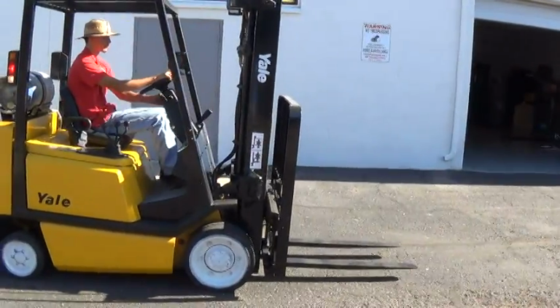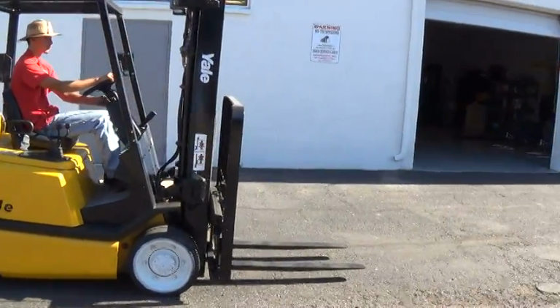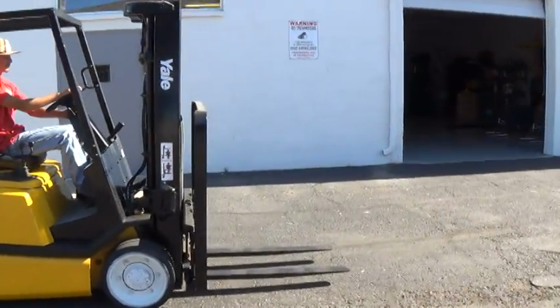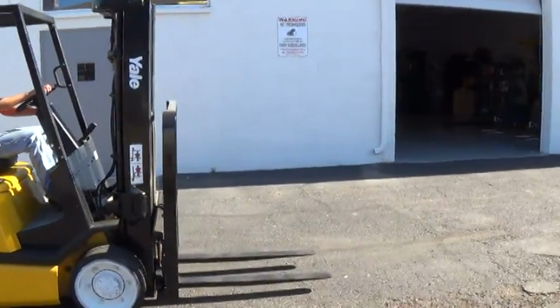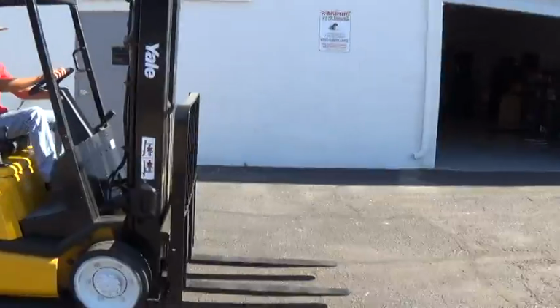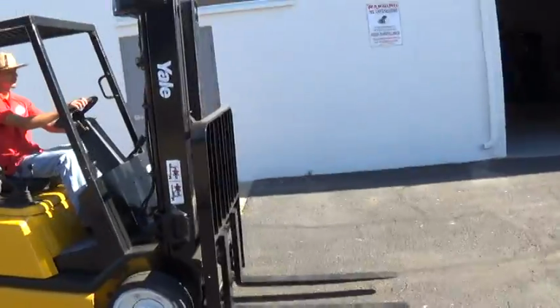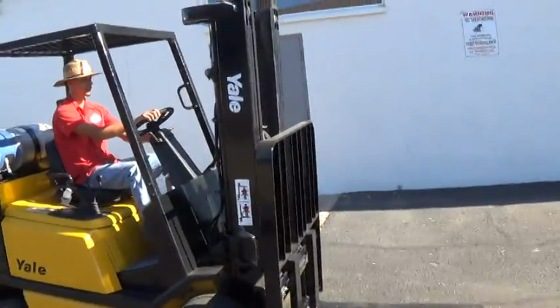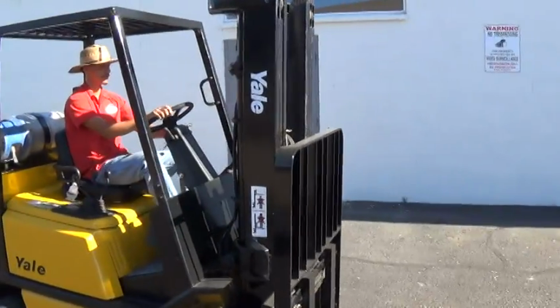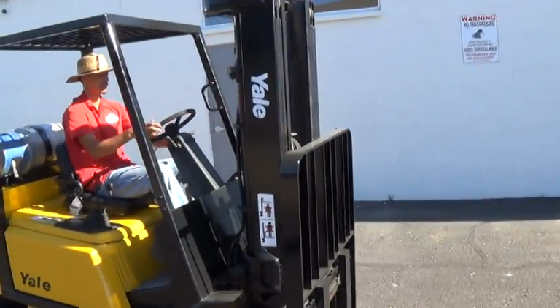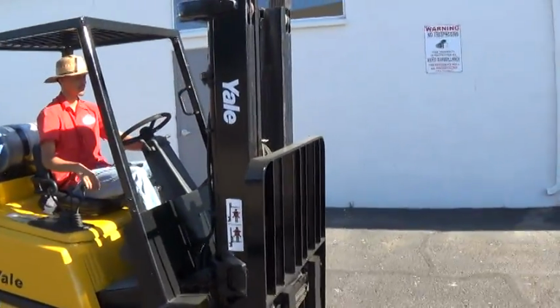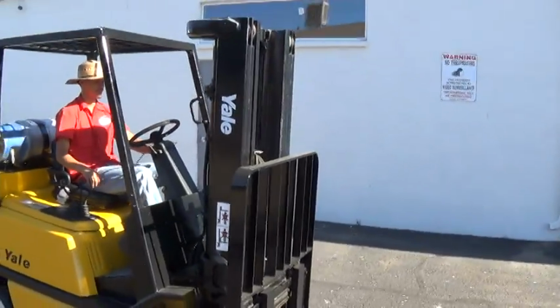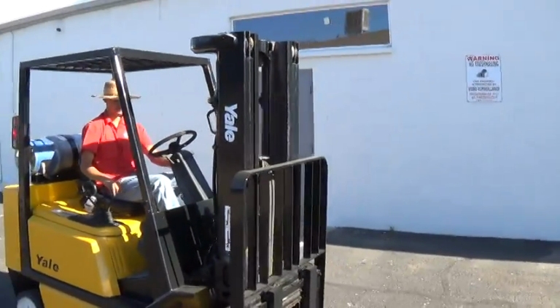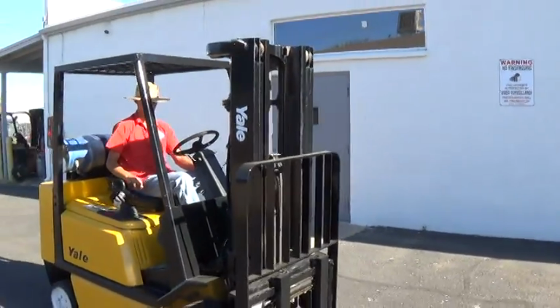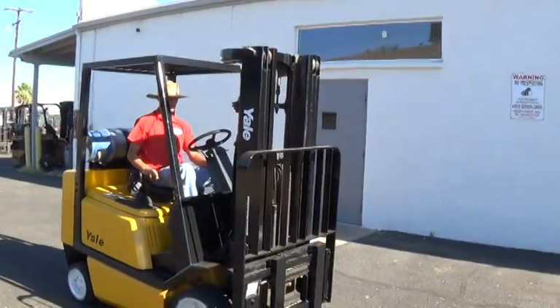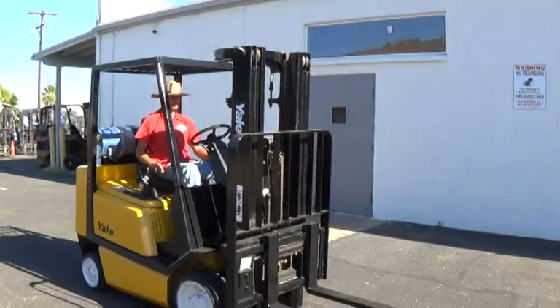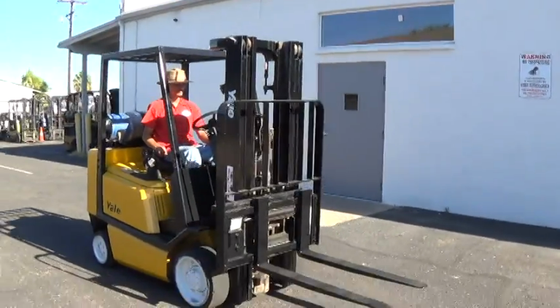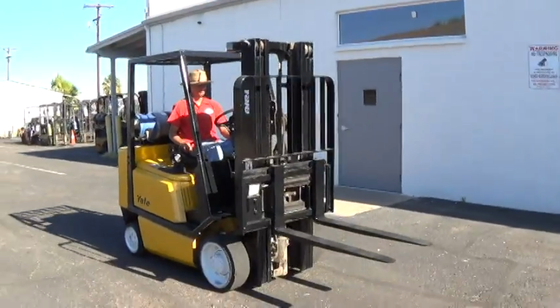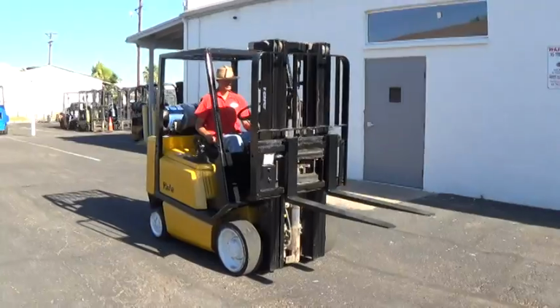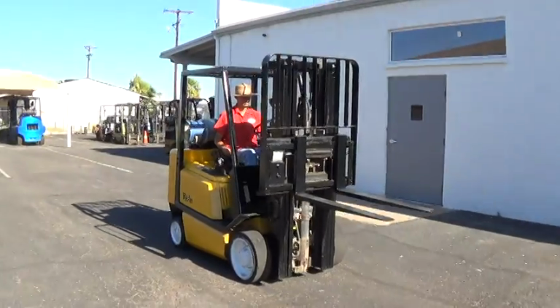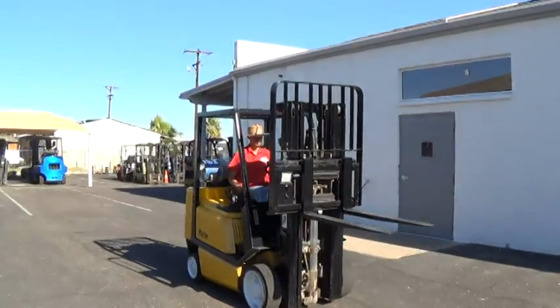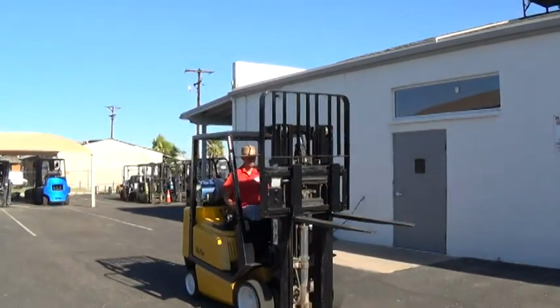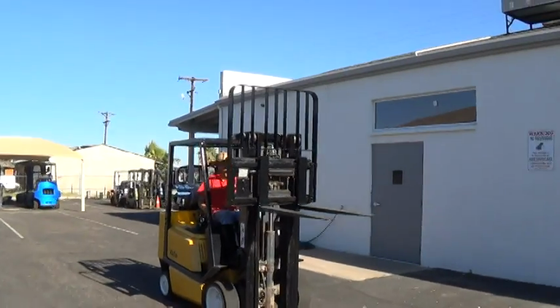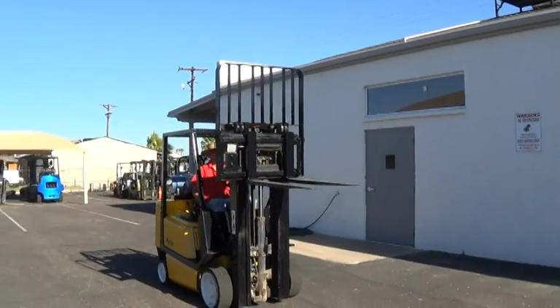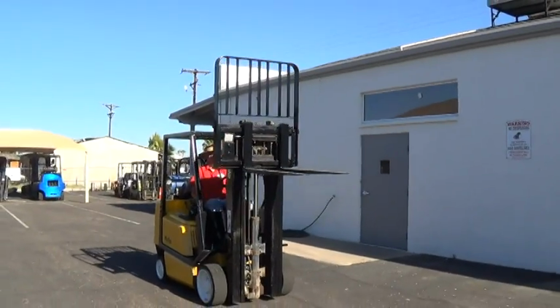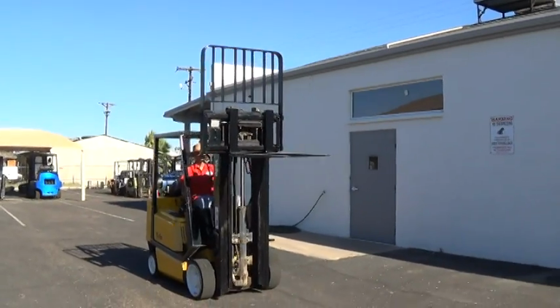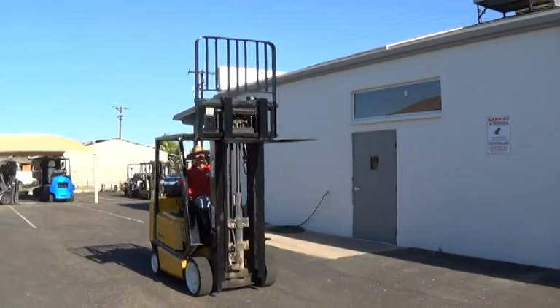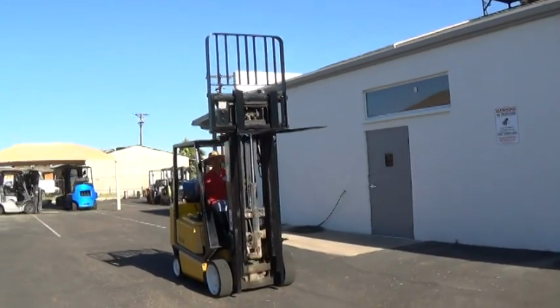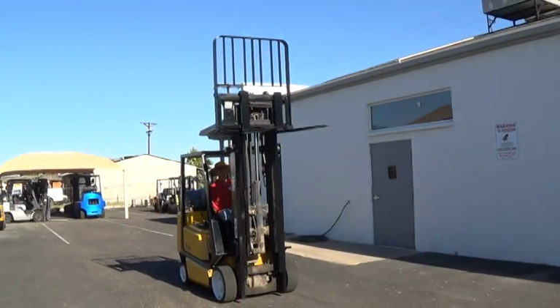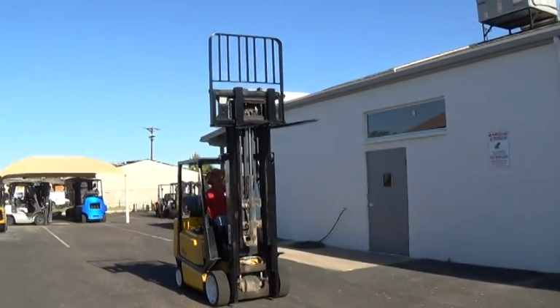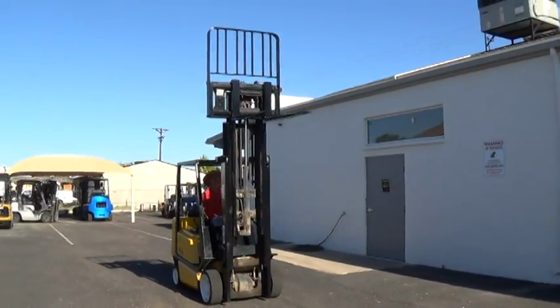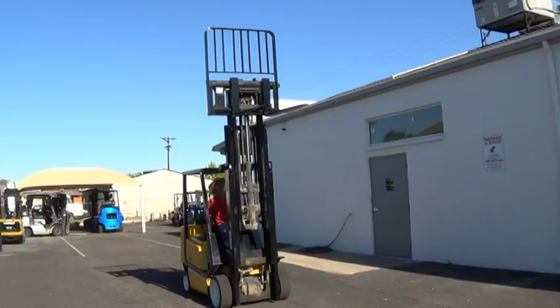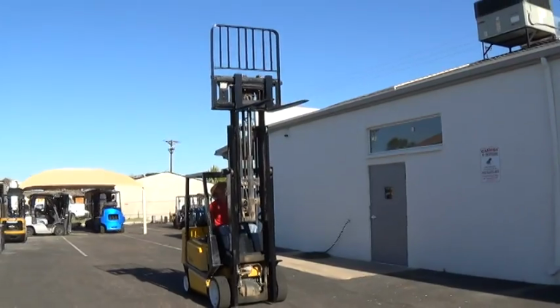It has a three-stage mast. The mast when lowered is 82 inches. Forks will raise to 187 inches, good for high lifting applications.